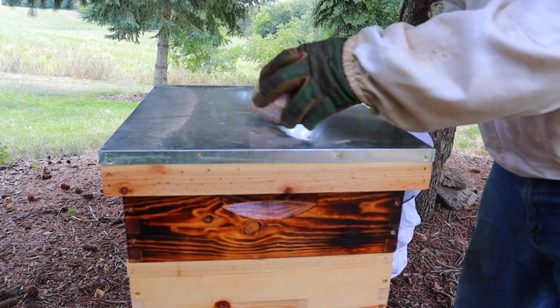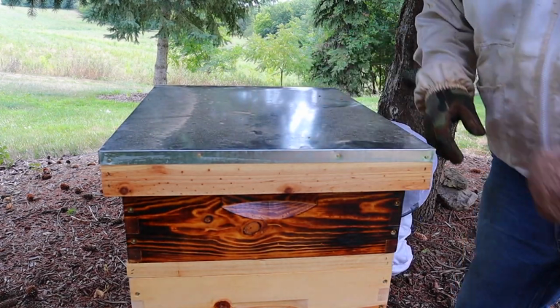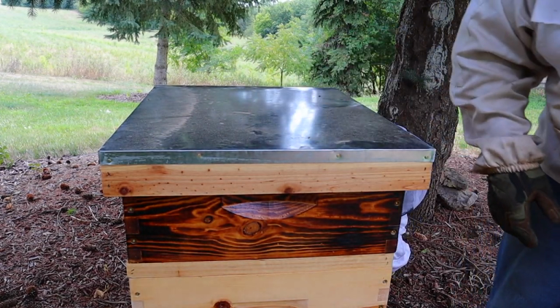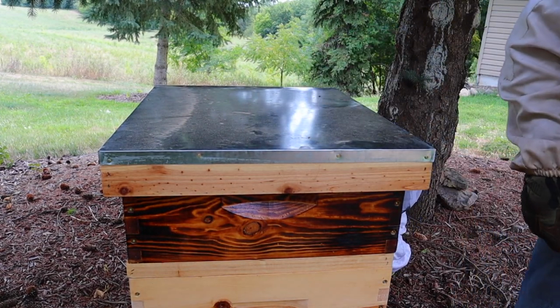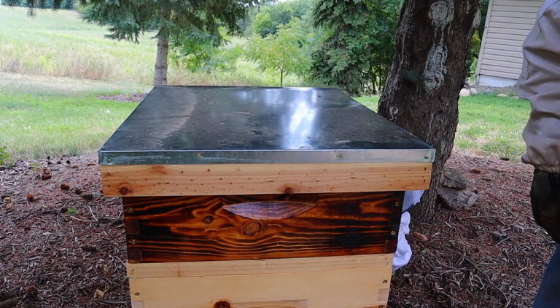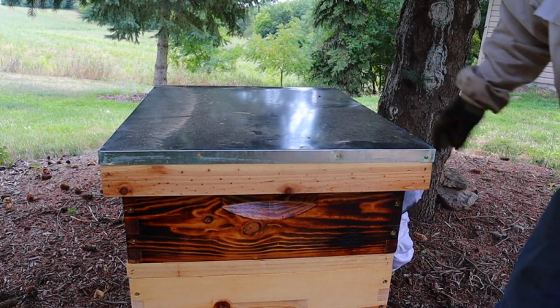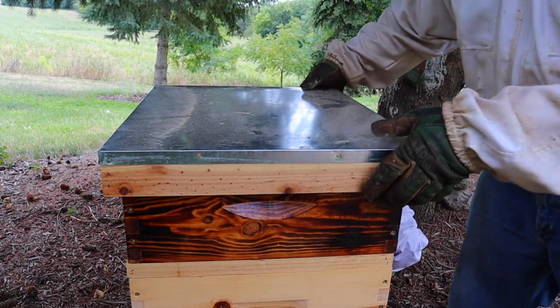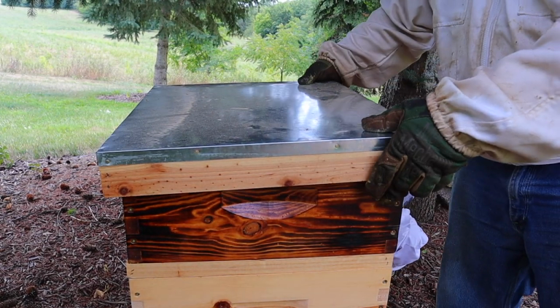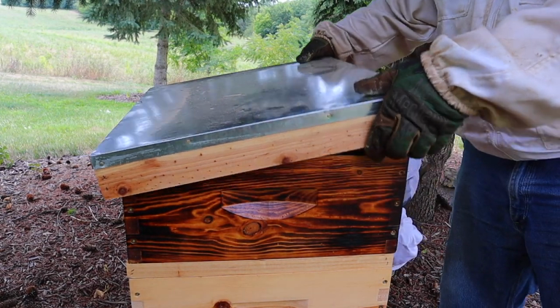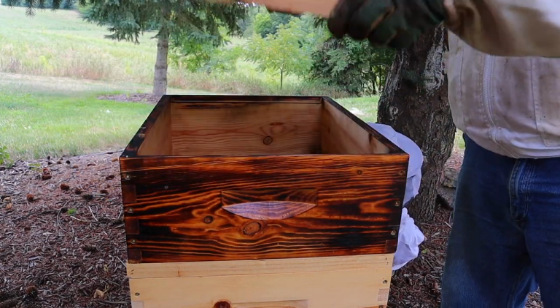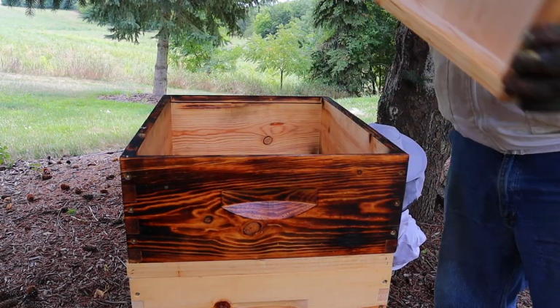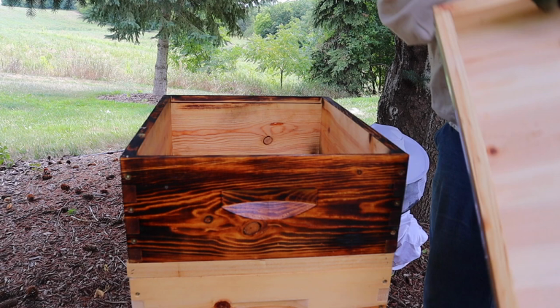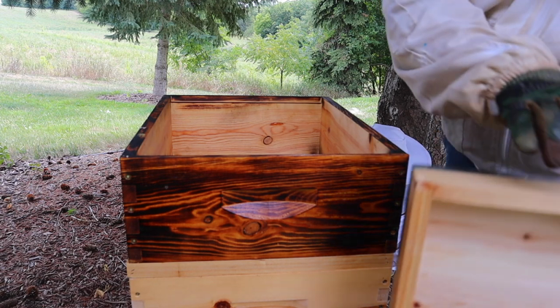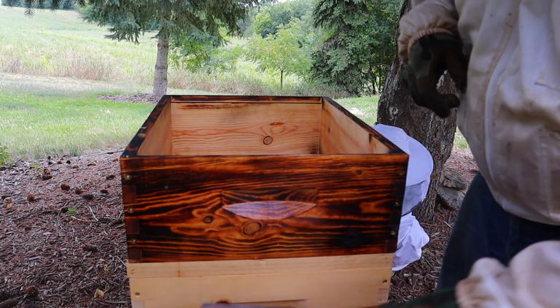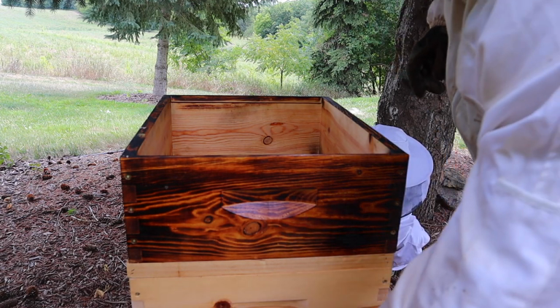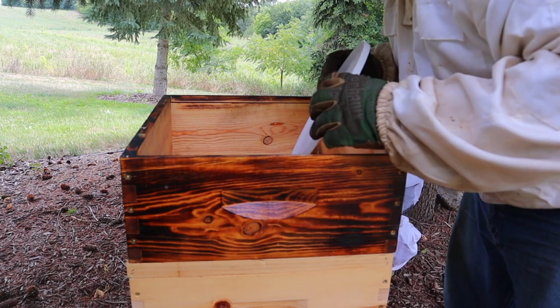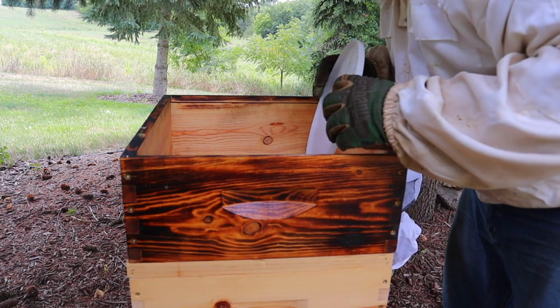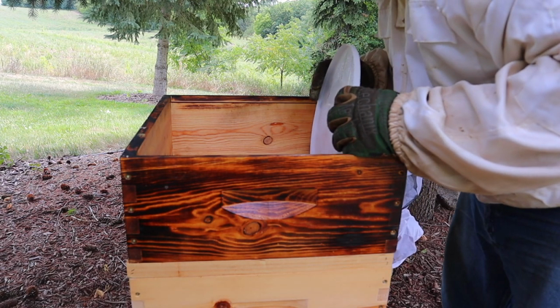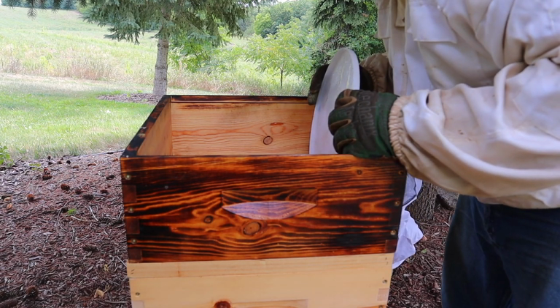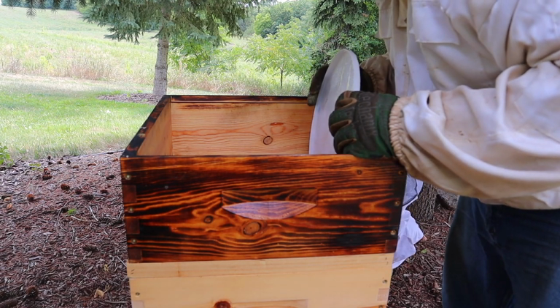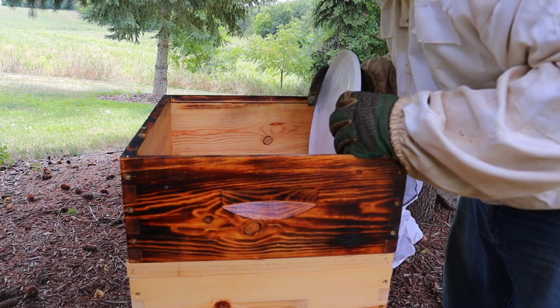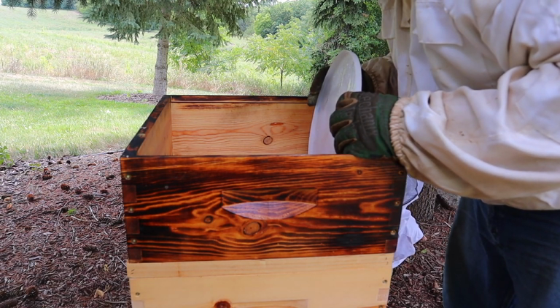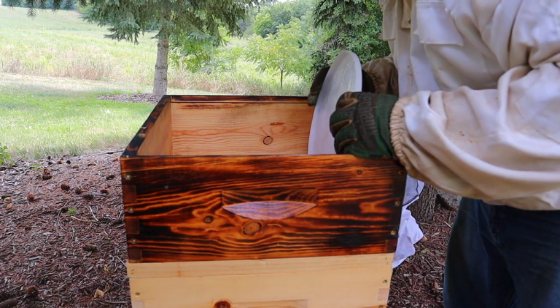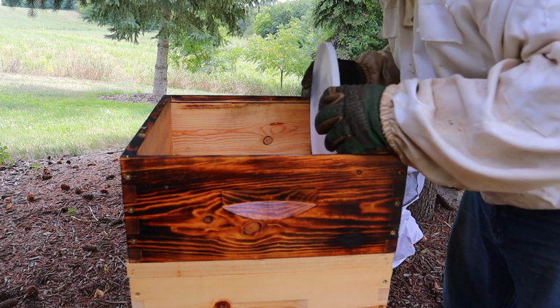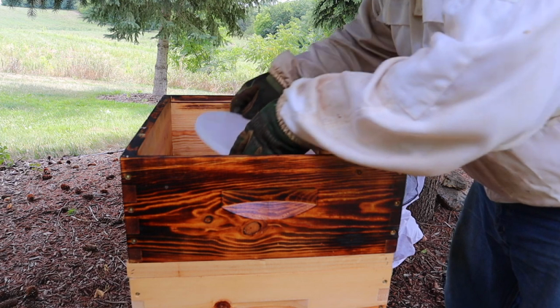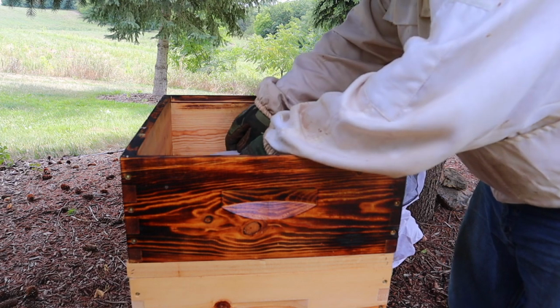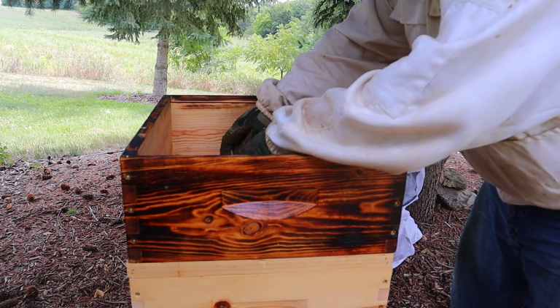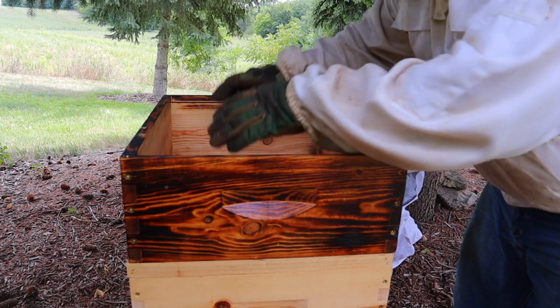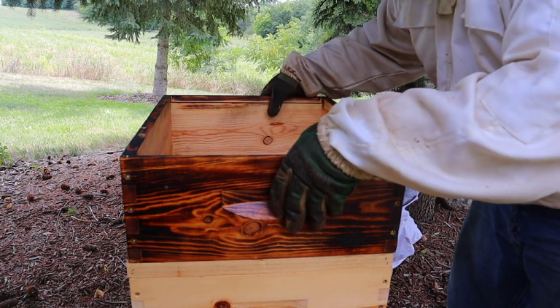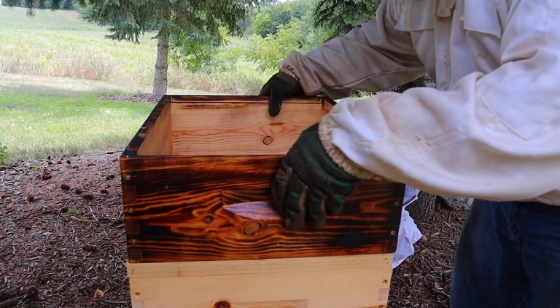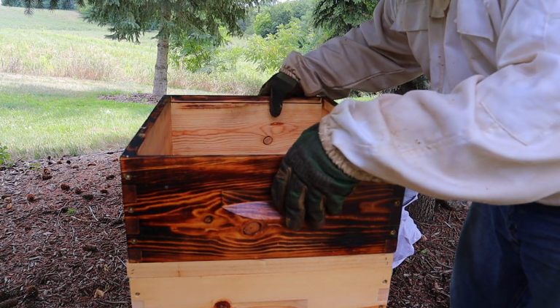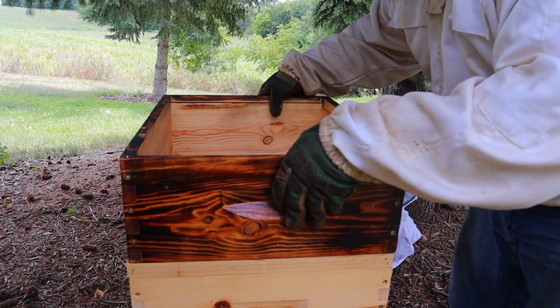We're going to check out this hive first and see if they are drying out the comb, how far they are, and what they have done. Oh, they took this syrup down — I filled this yesterday. So they're taking that down crazy fast.